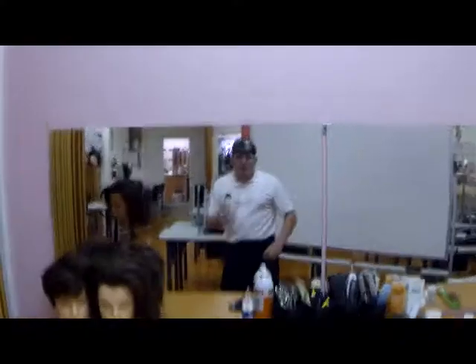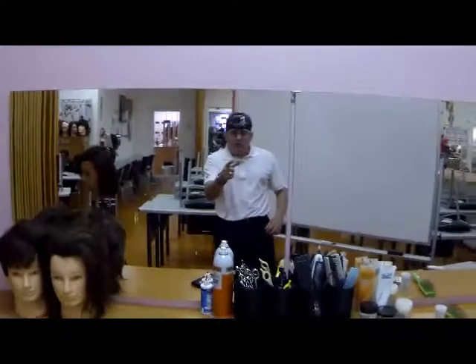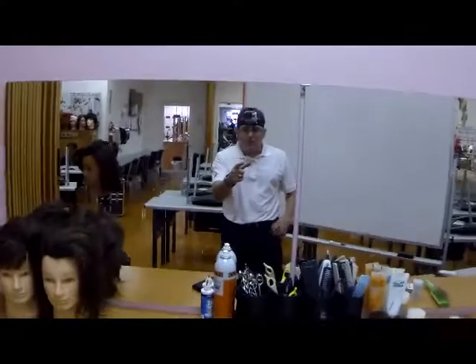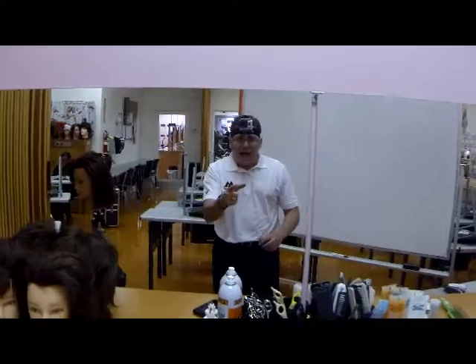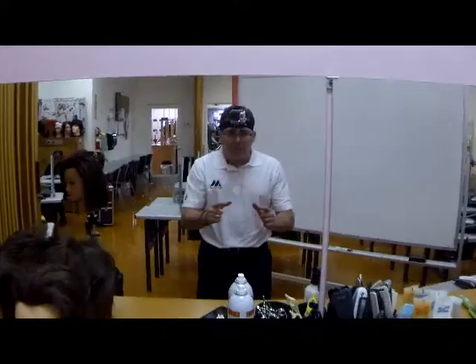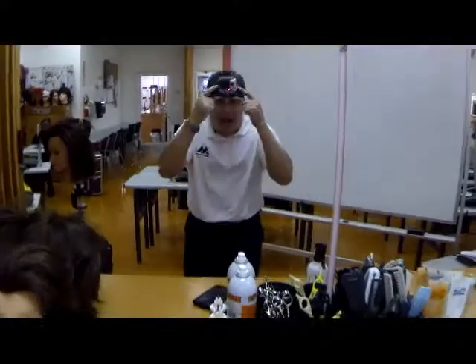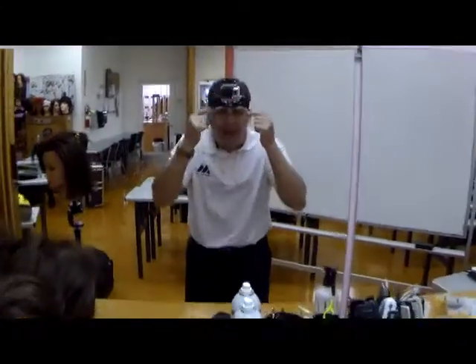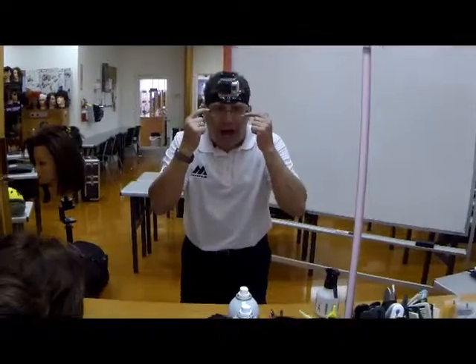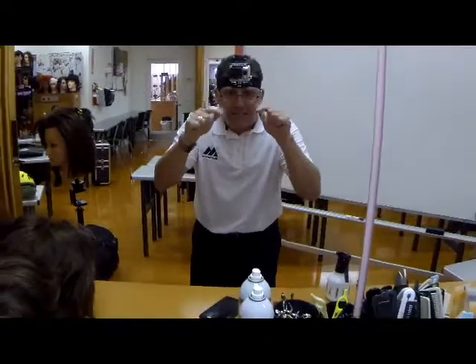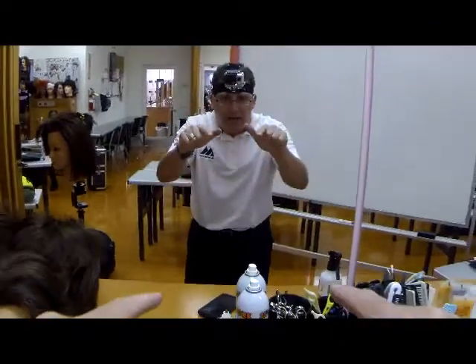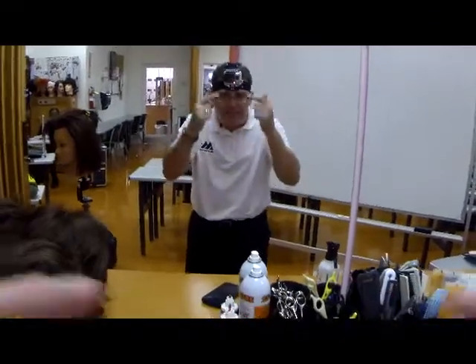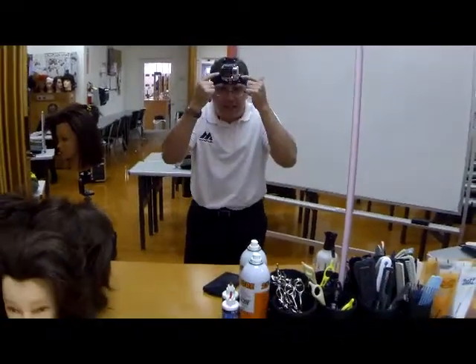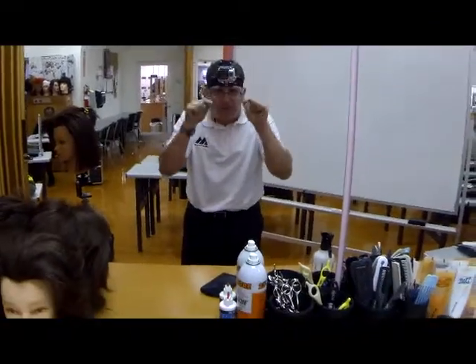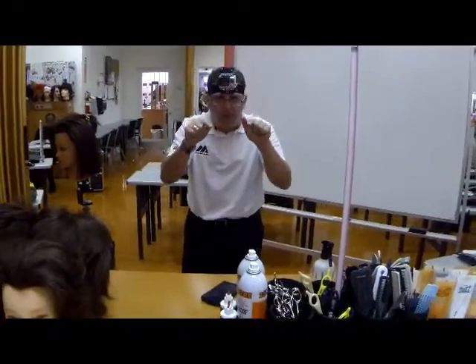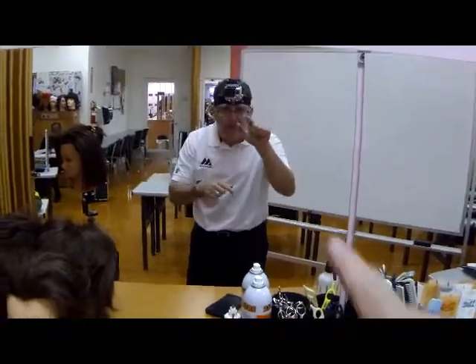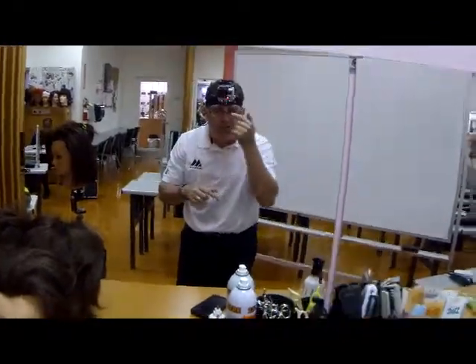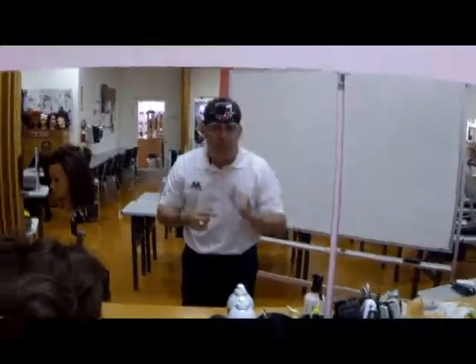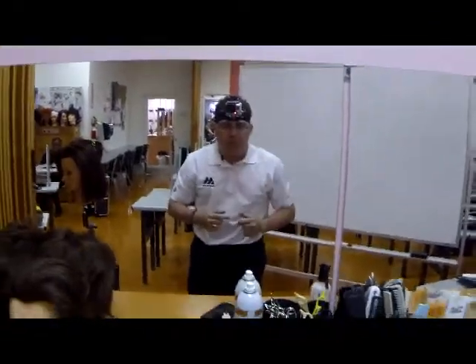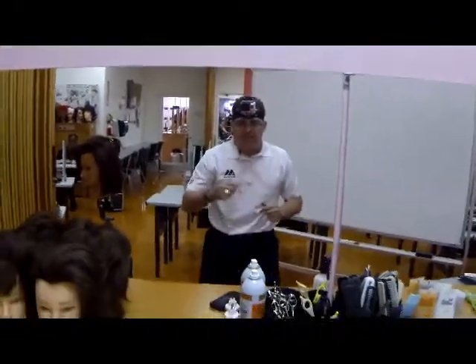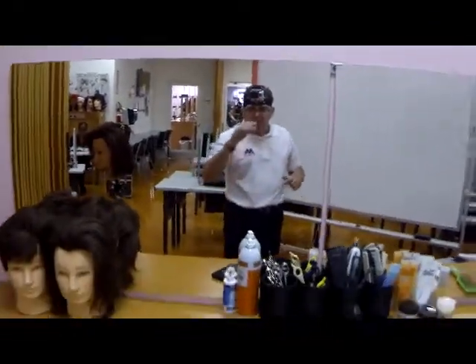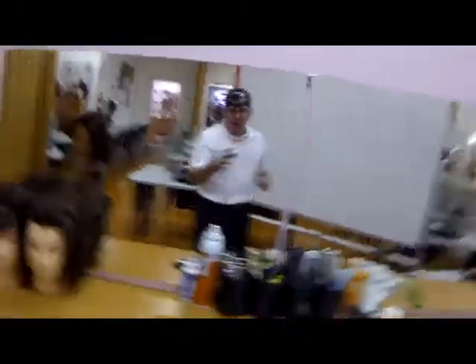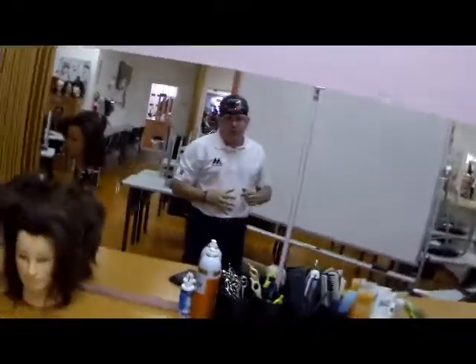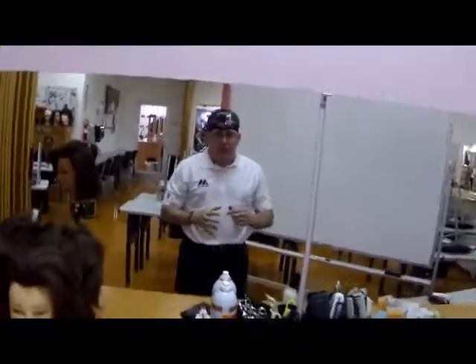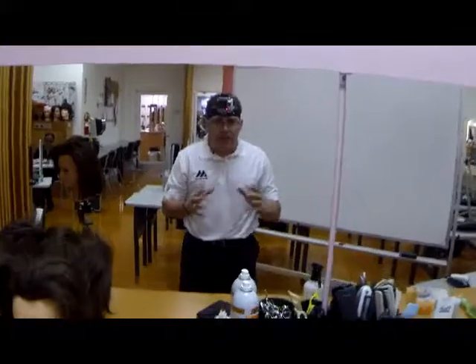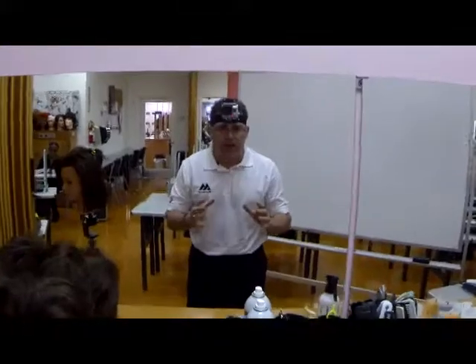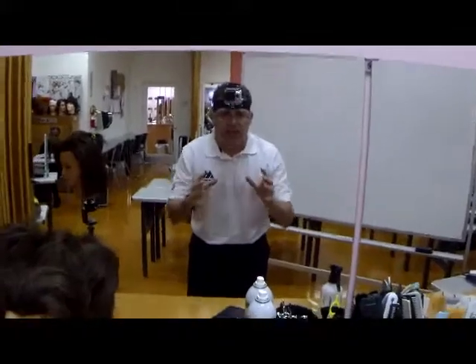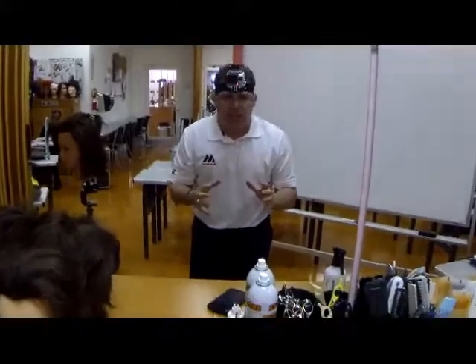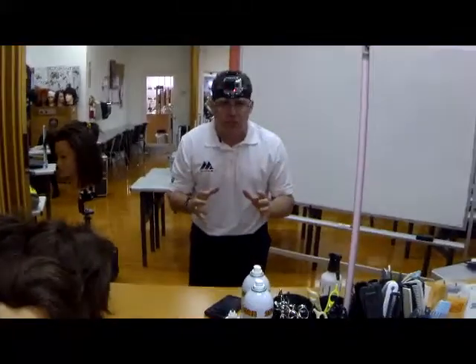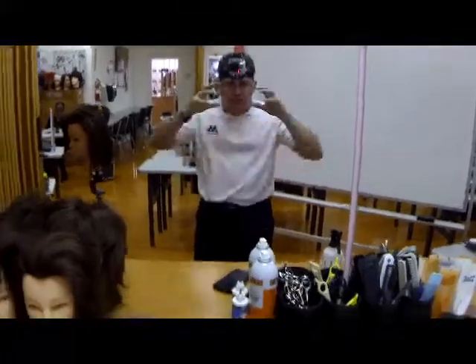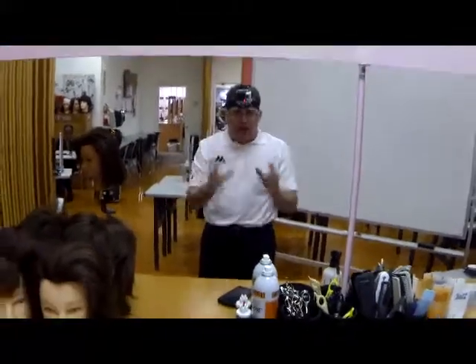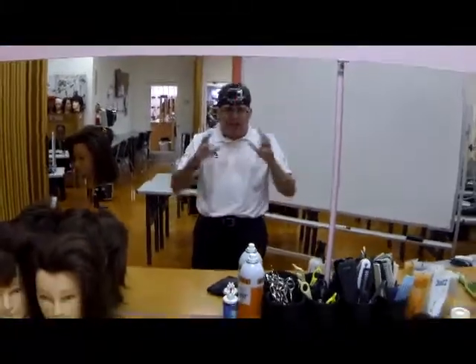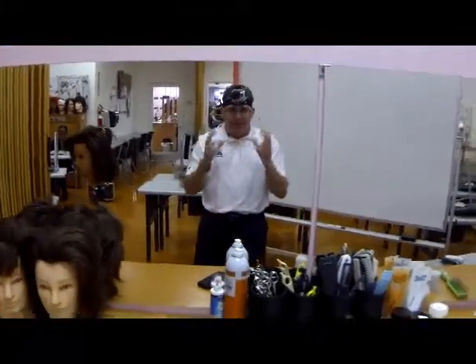Welcome to the Clipper Guy Clipper Eye. I see what I see, the camera sees what I see, you see what the camera sees. Revolutionary clipper cutting education on video.